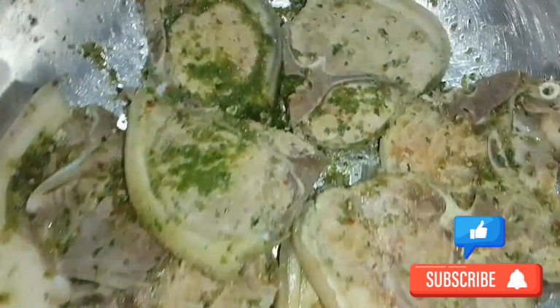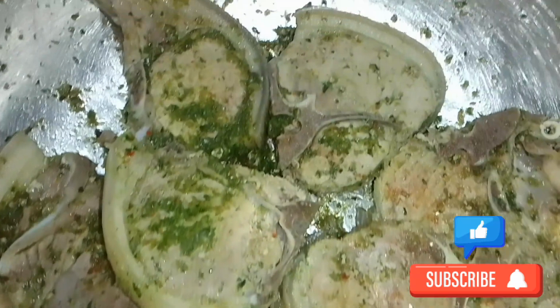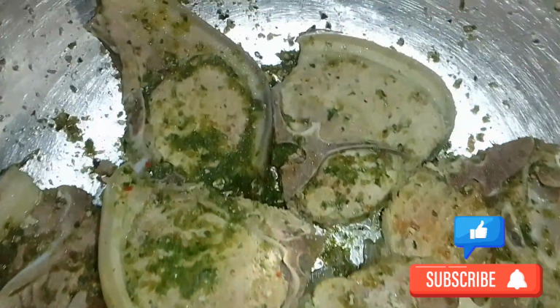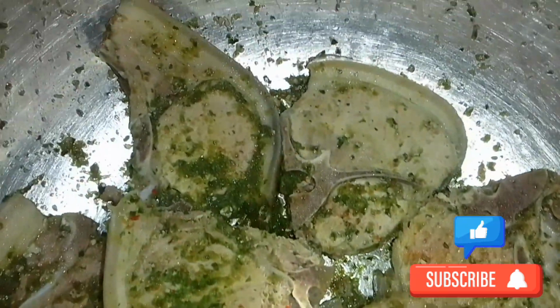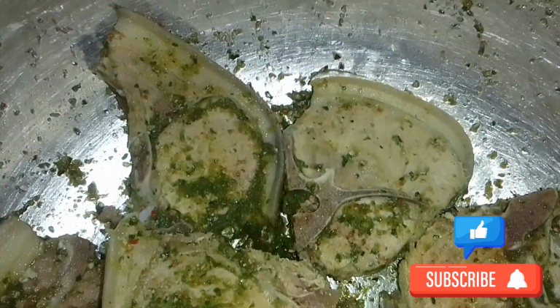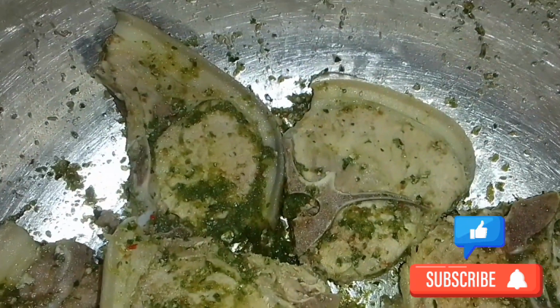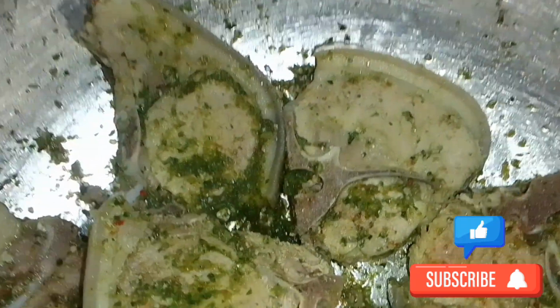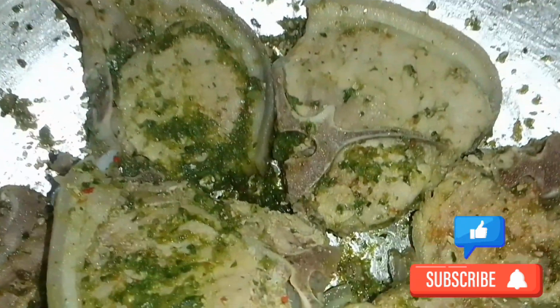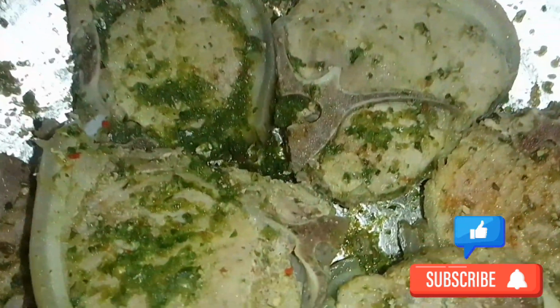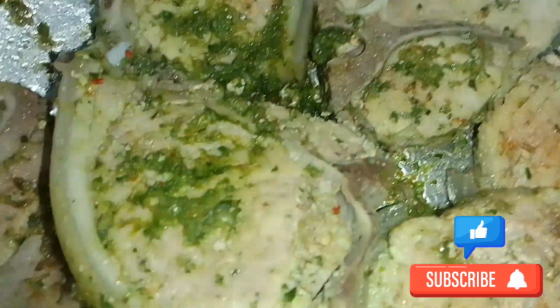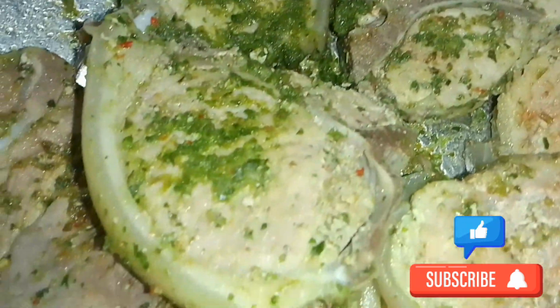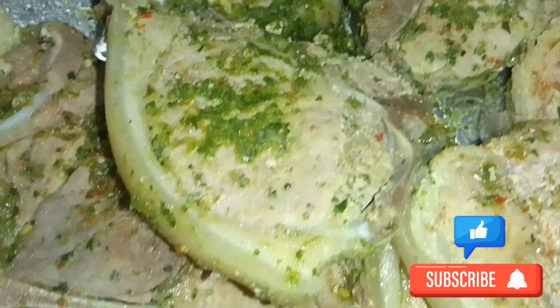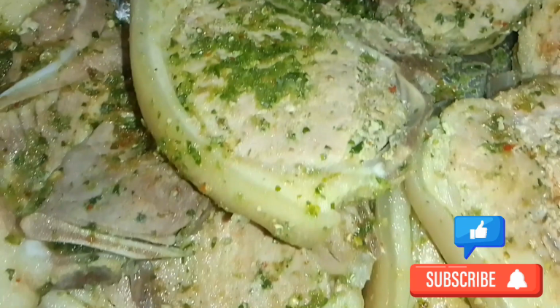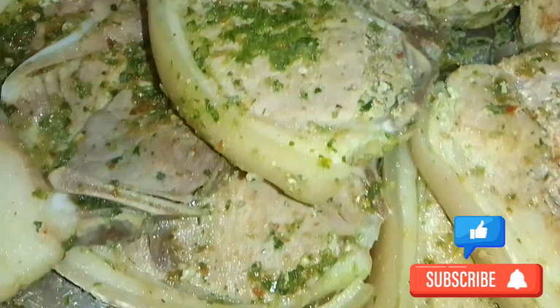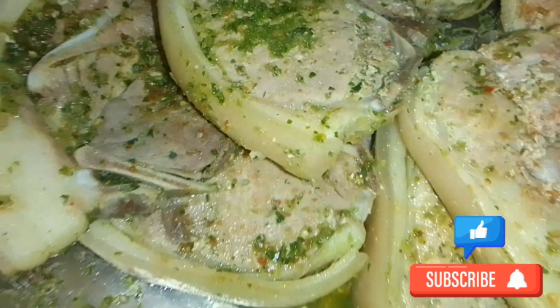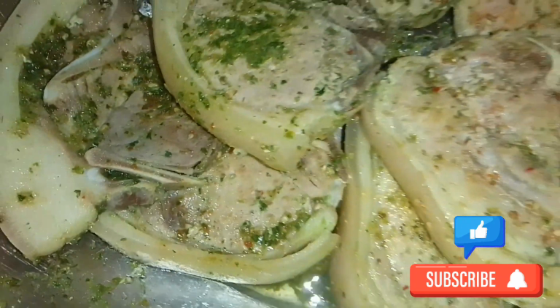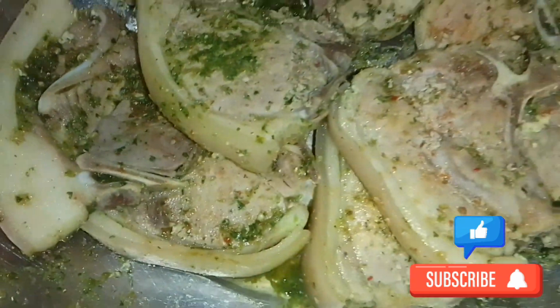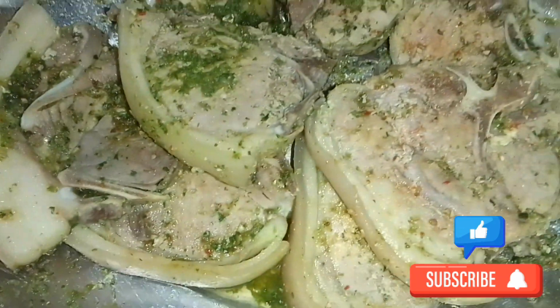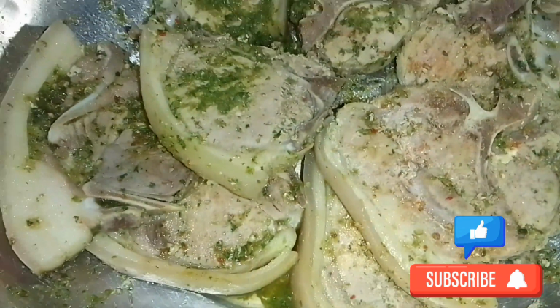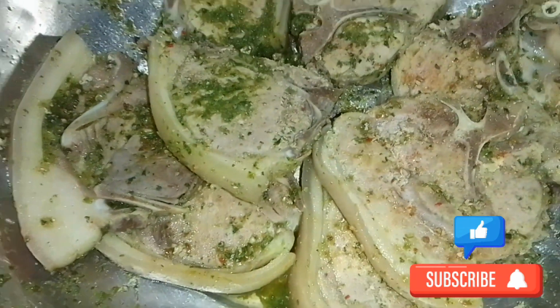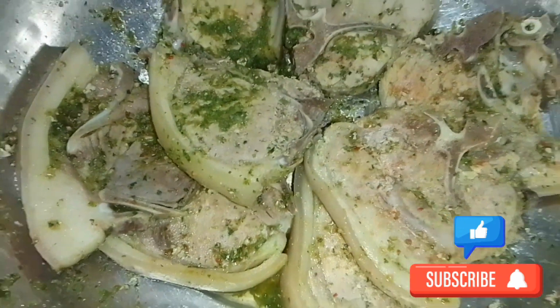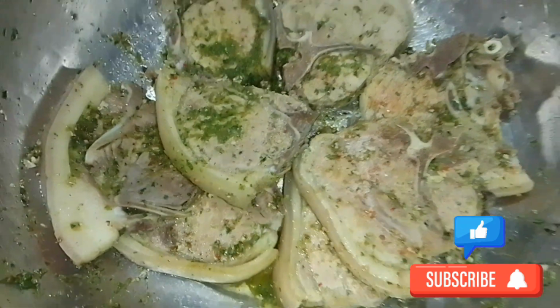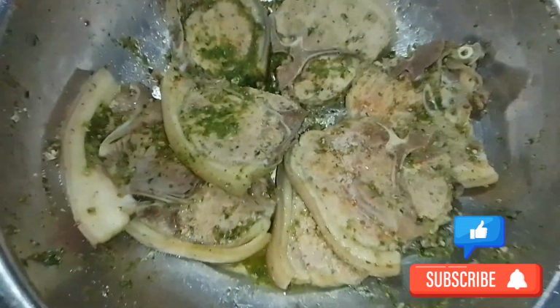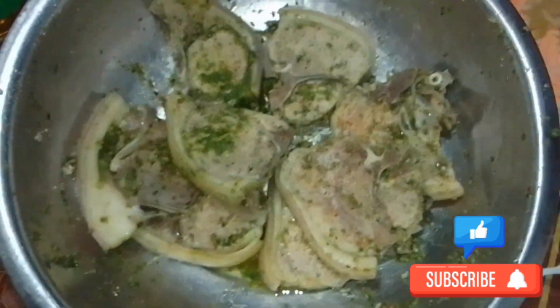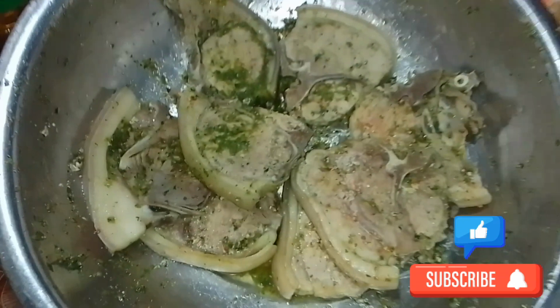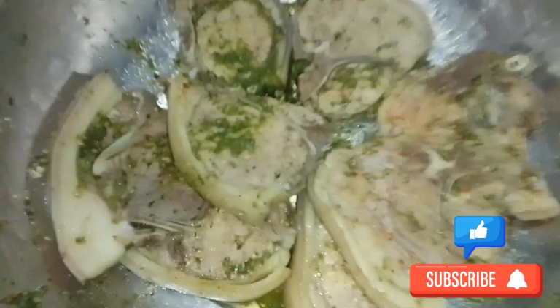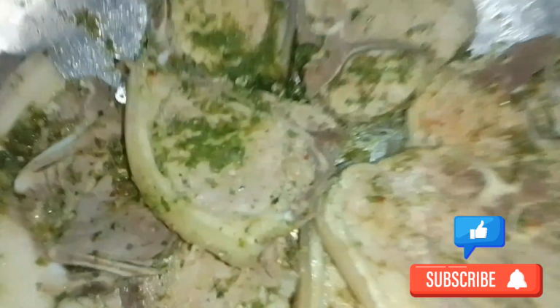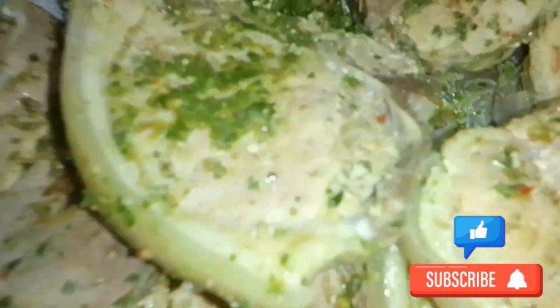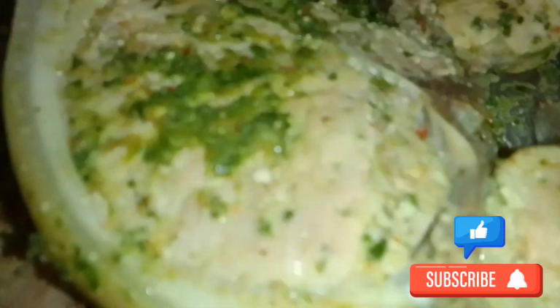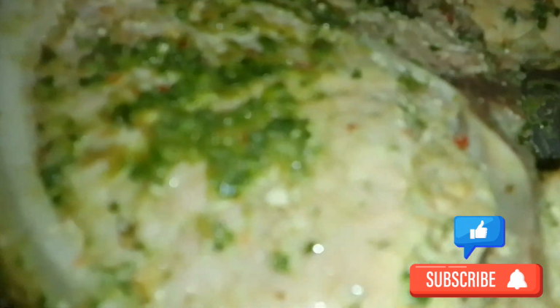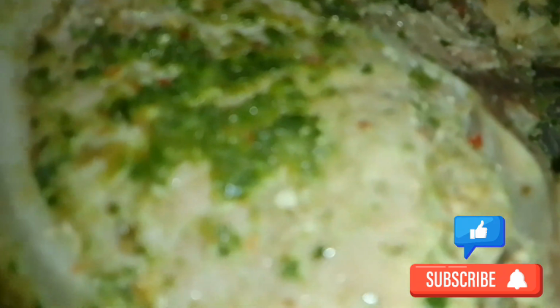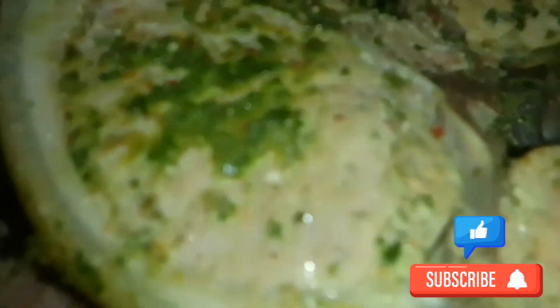The pork is done steaming. I seasoned them up and left them to marinate a little bit — nice fresh green seasoning, and one and two pack seasoning.